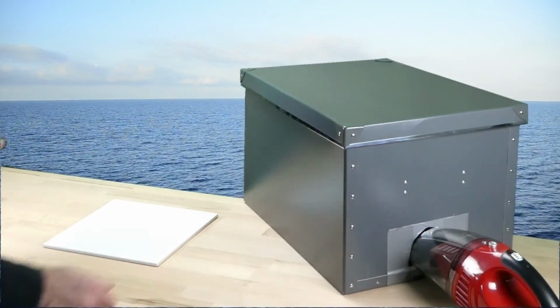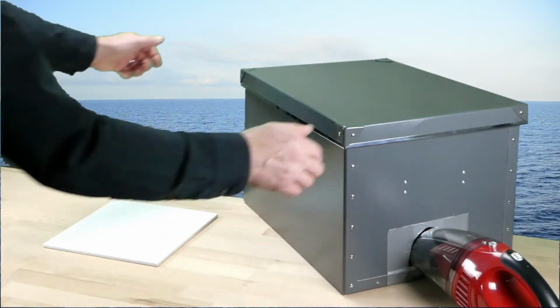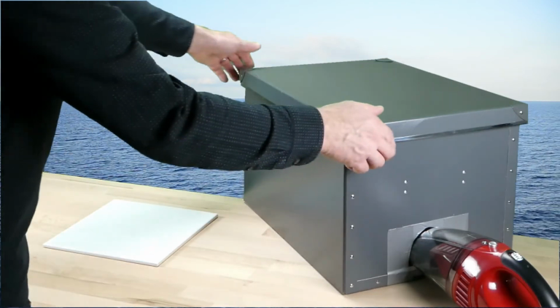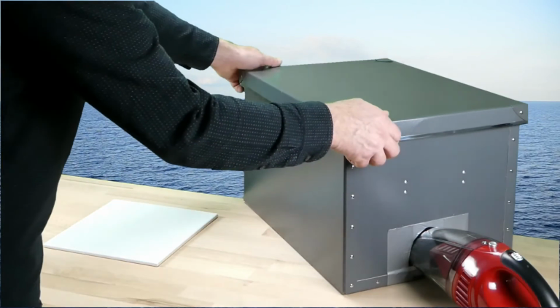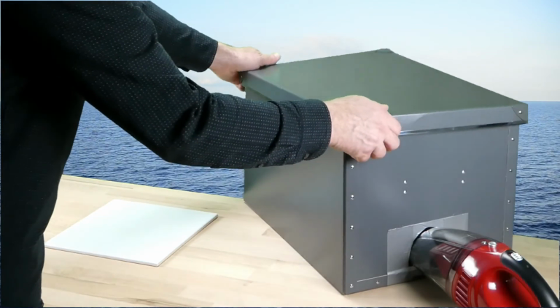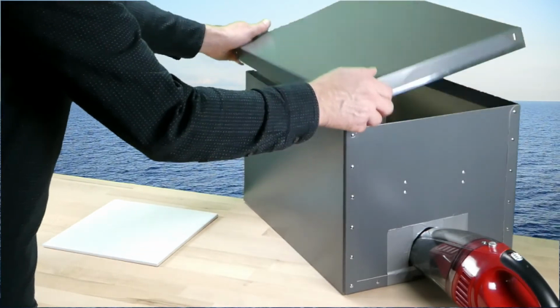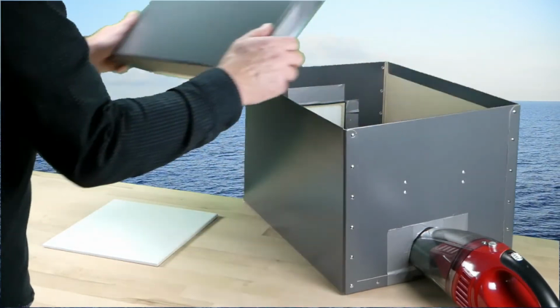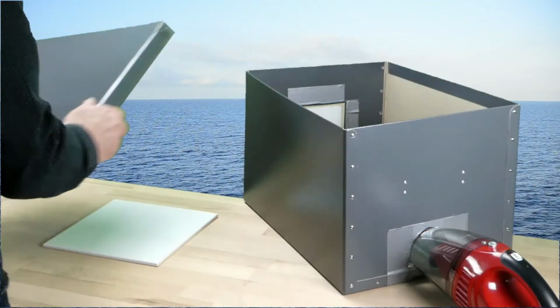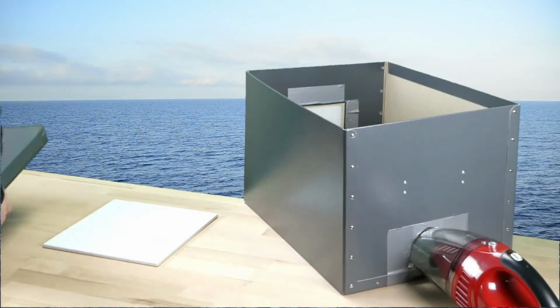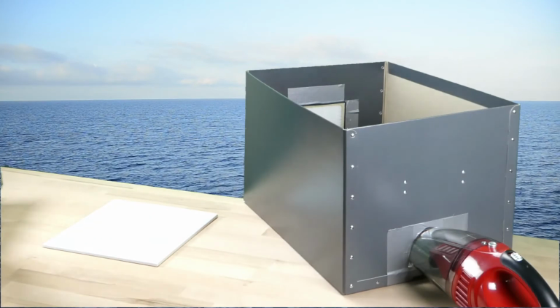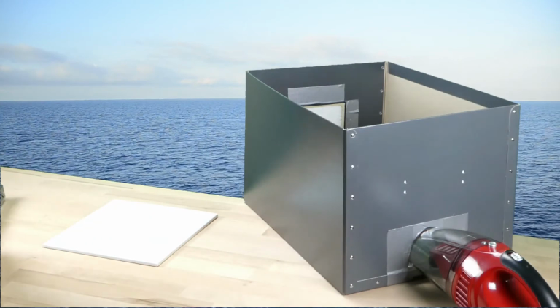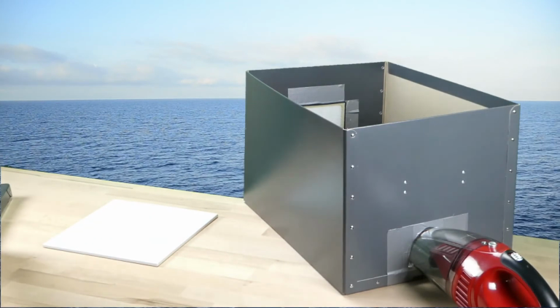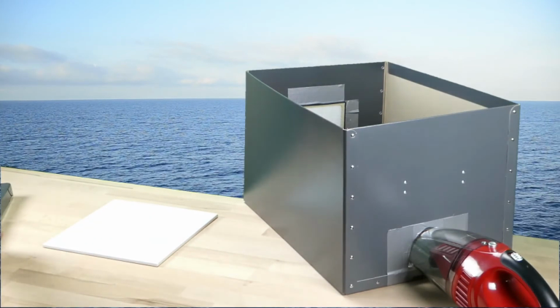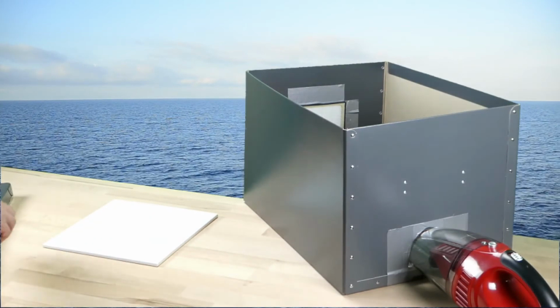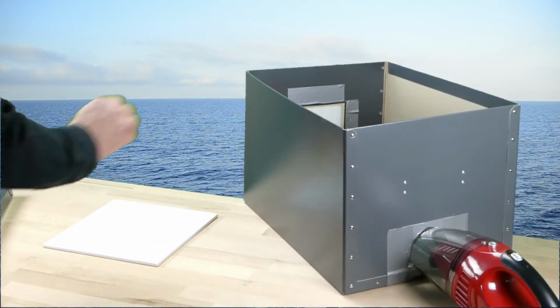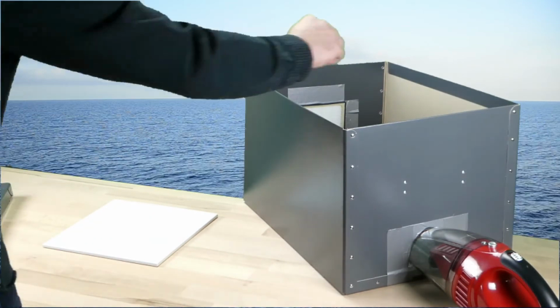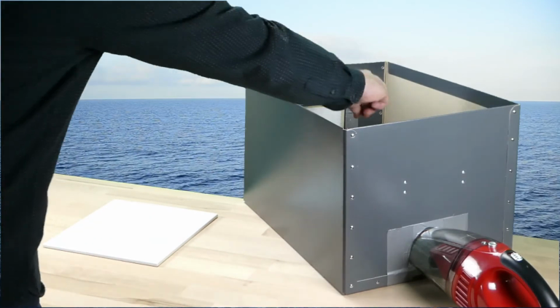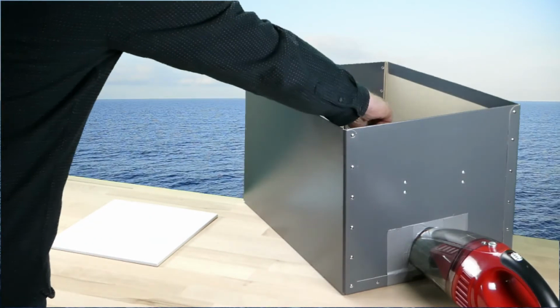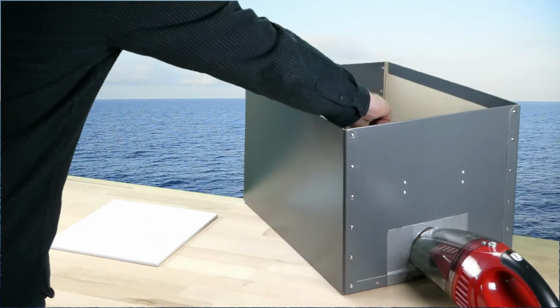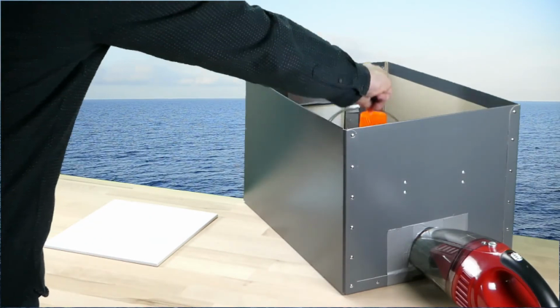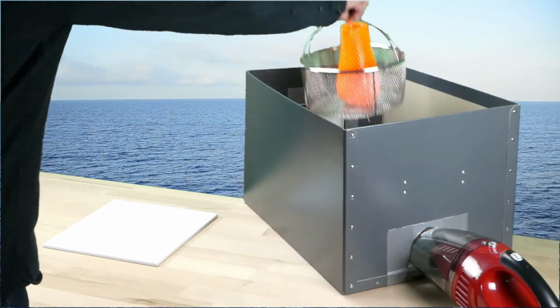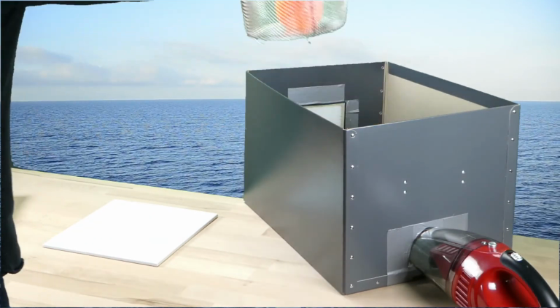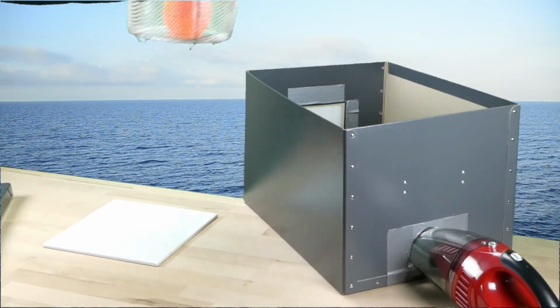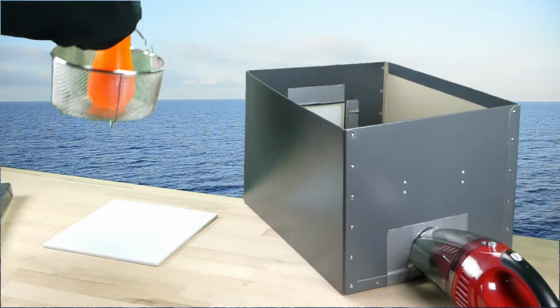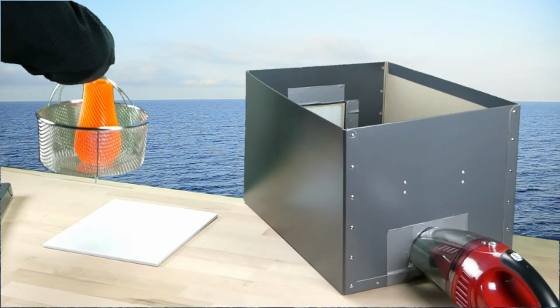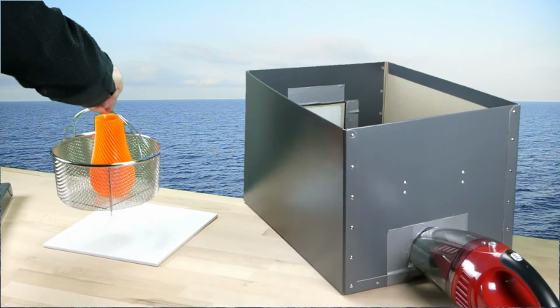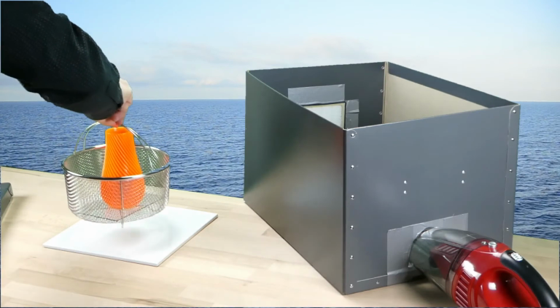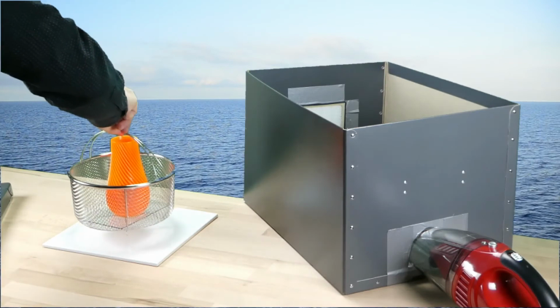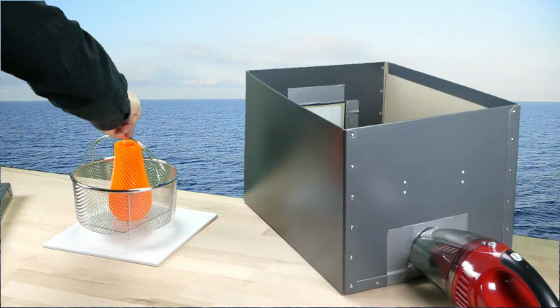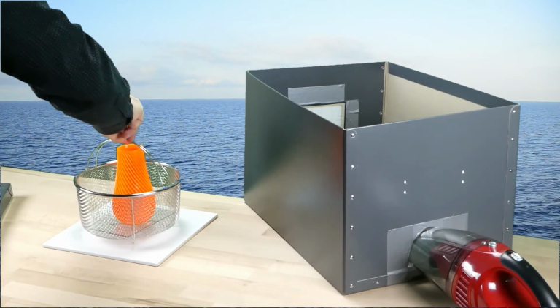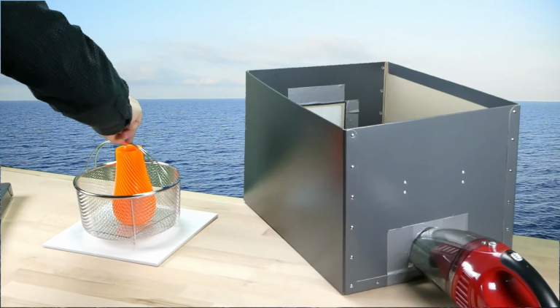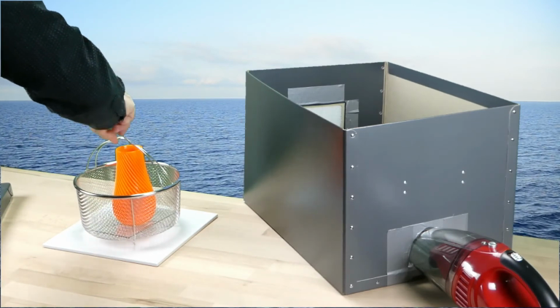After one hour, the surface has hardened. We can then put the 3D print into a well-ventilated place until it has completely hardened, which can take a day or so.